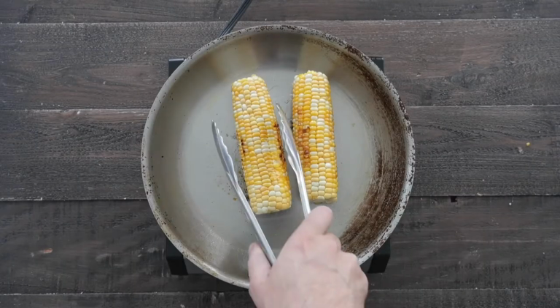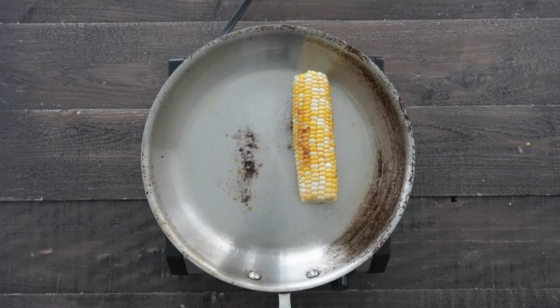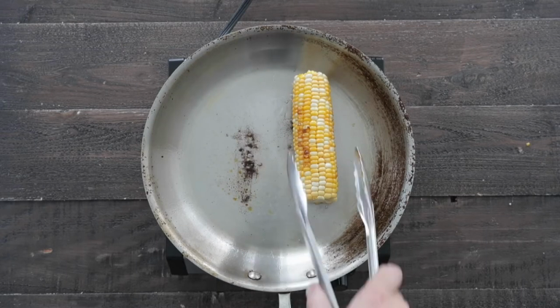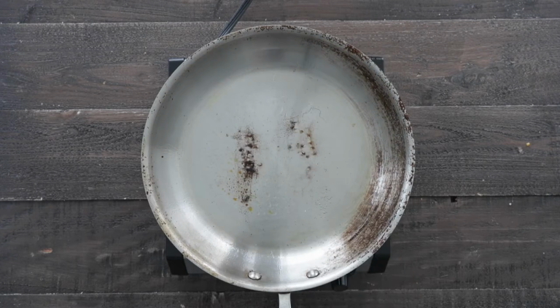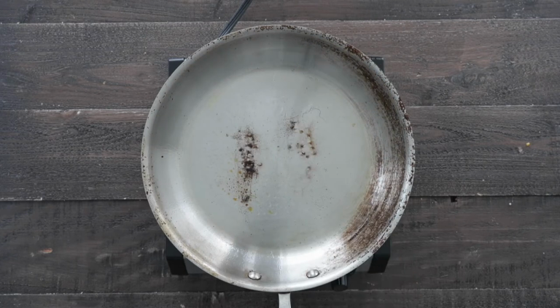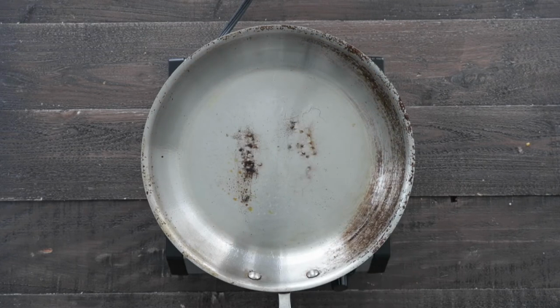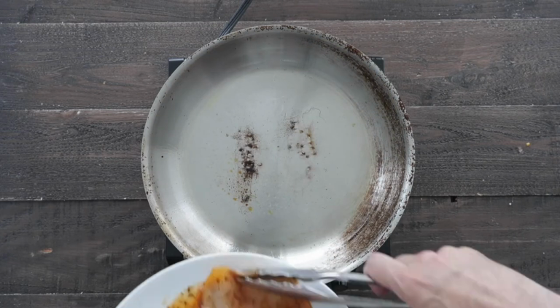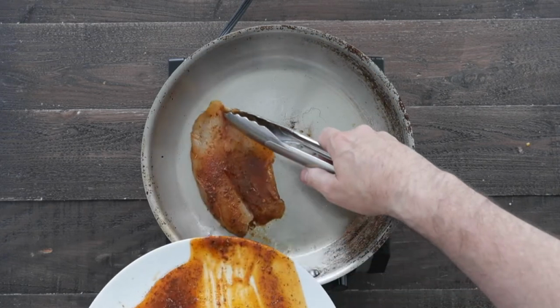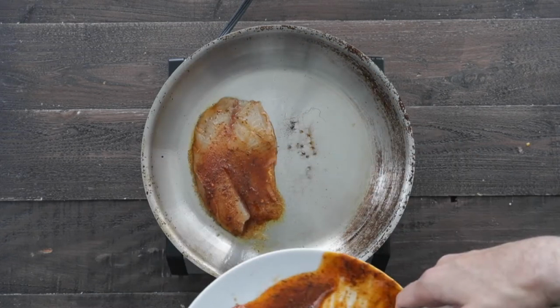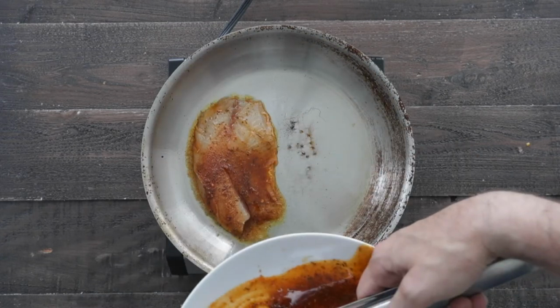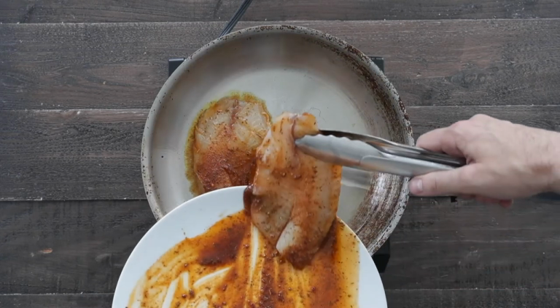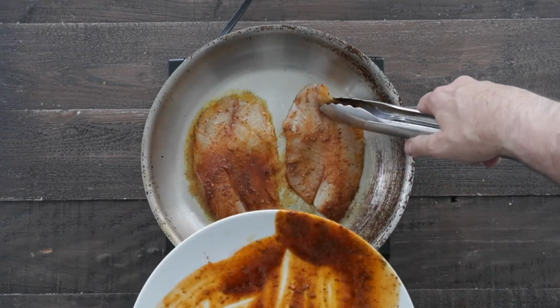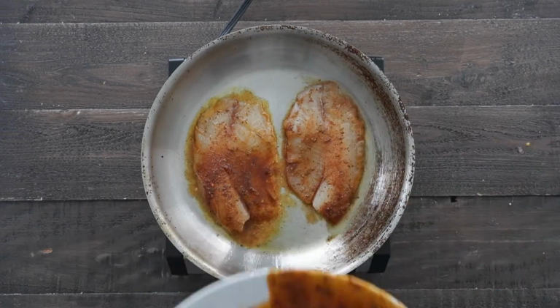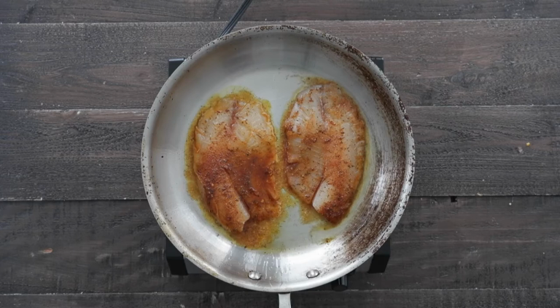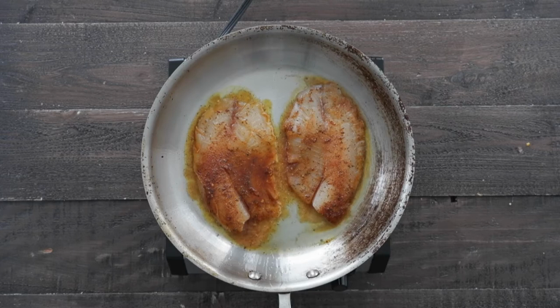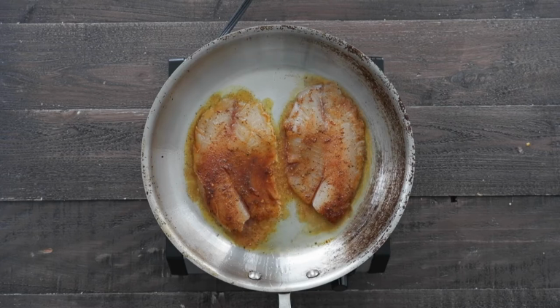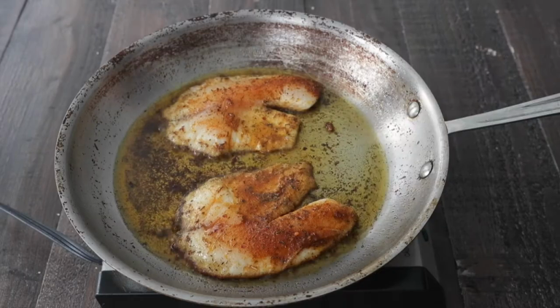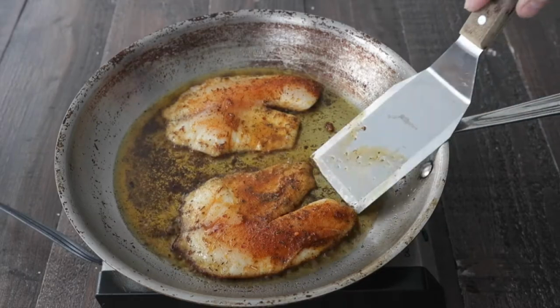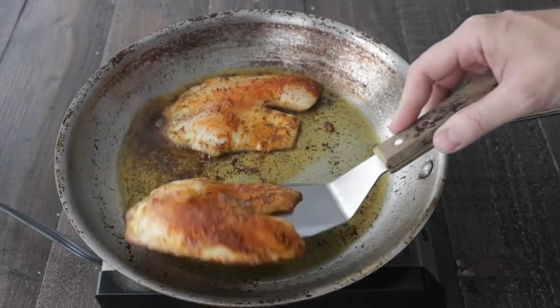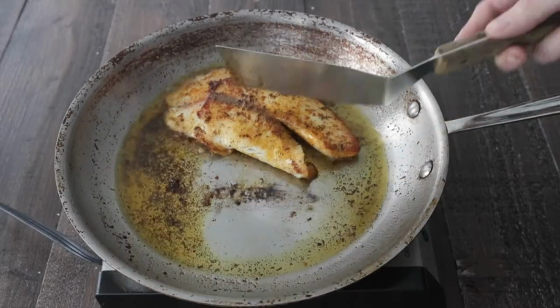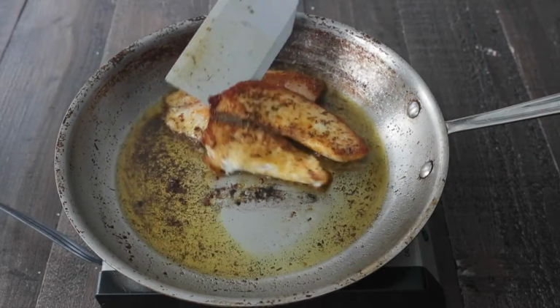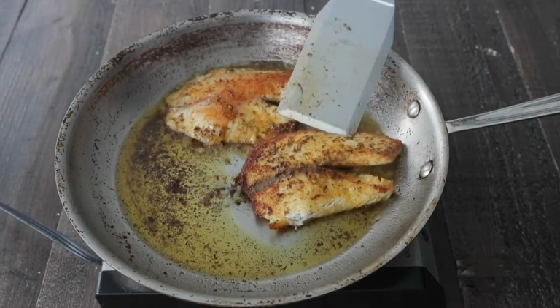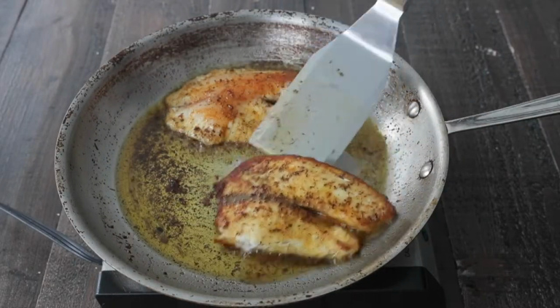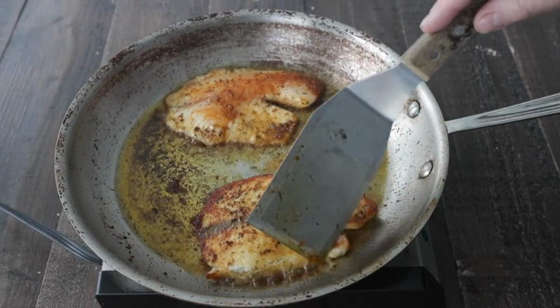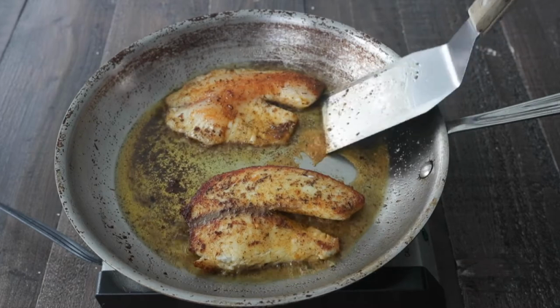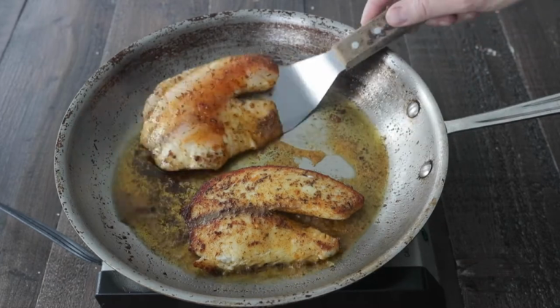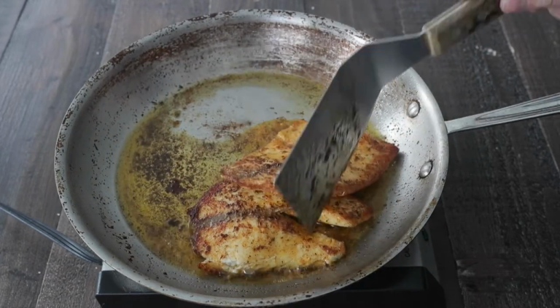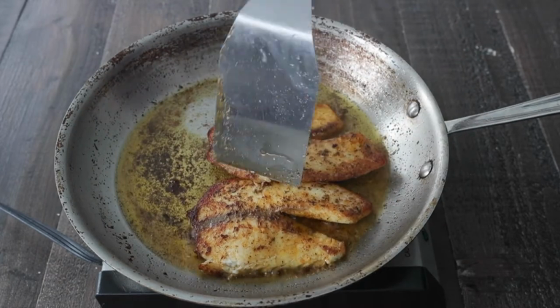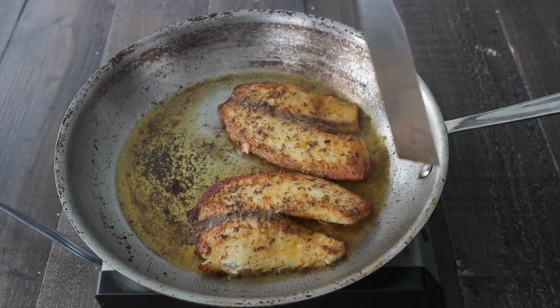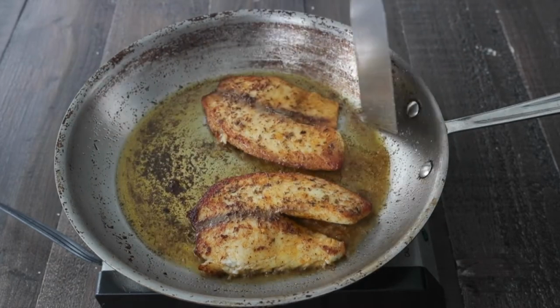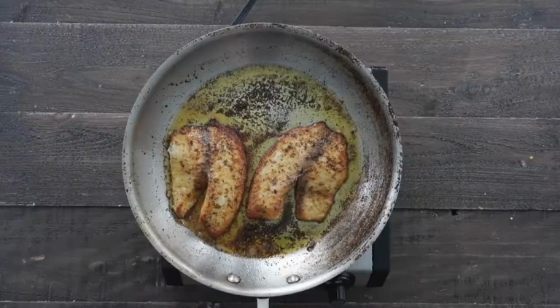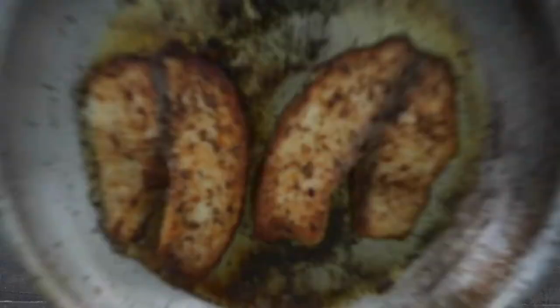Once they are to that consistency, go ahead and remove it, and then in the same pan over medium-high heat, we're gonna cook the tilapia right in there. They're only going to cook for maybe three to four minutes per side. It's okay if it breaks up a little bit — it's all going in a fish taco bowl, so don't worry. These look fantastic.